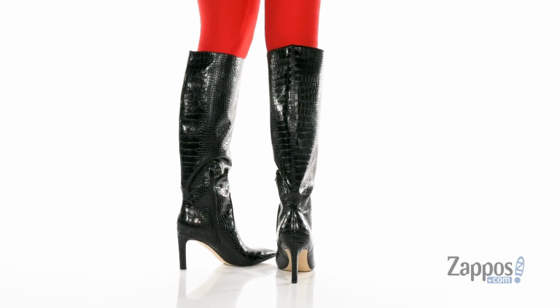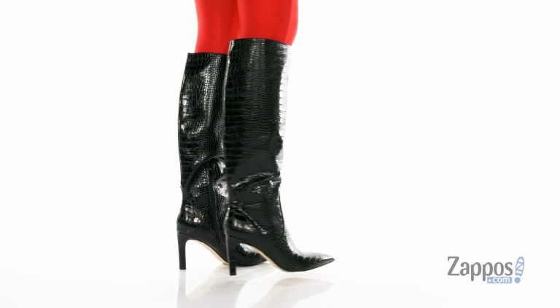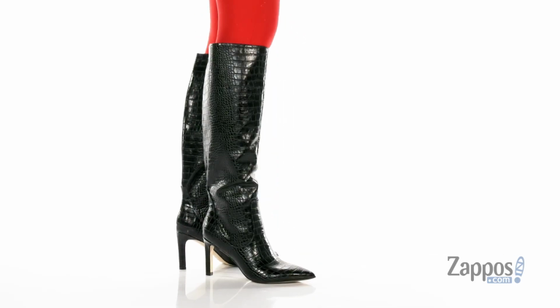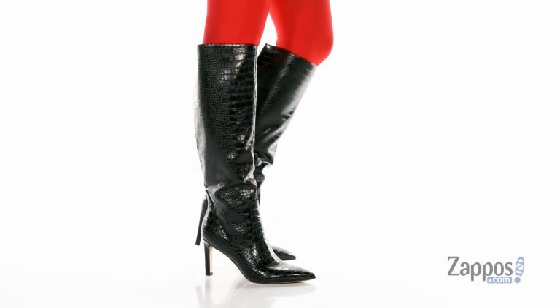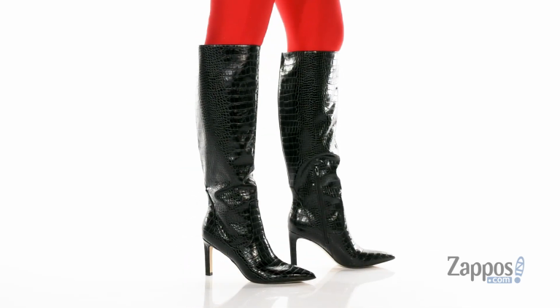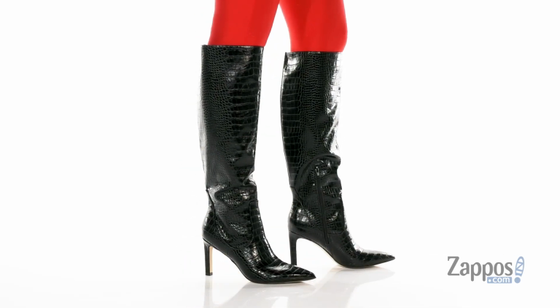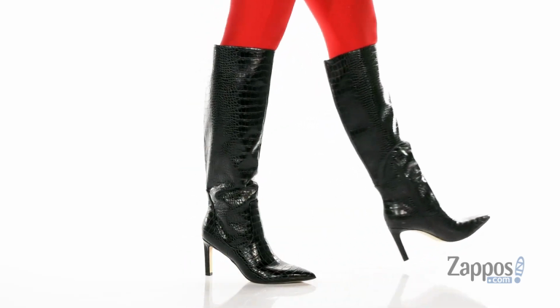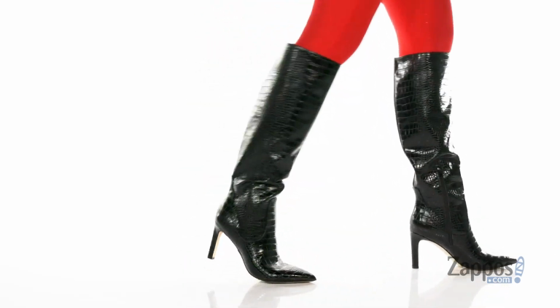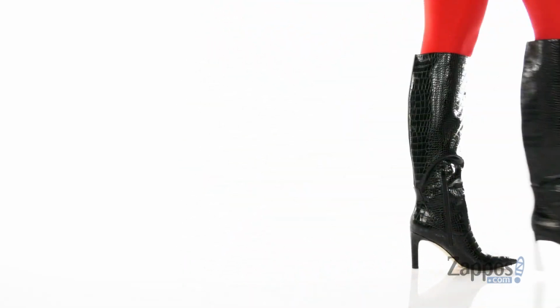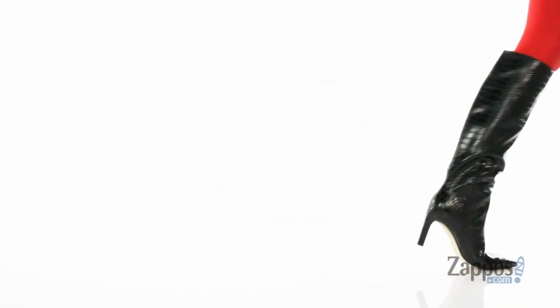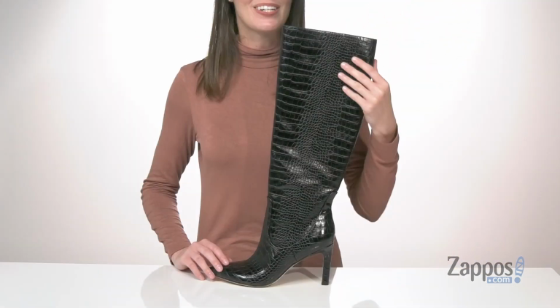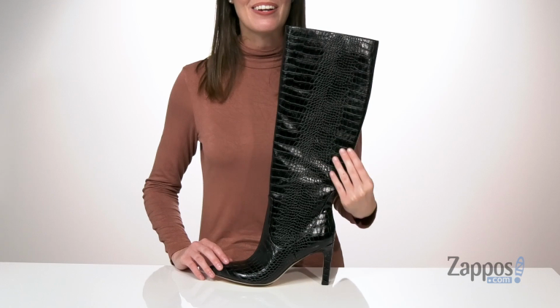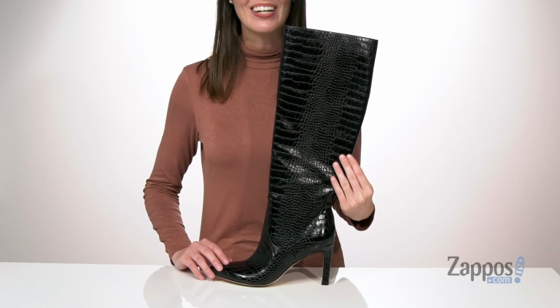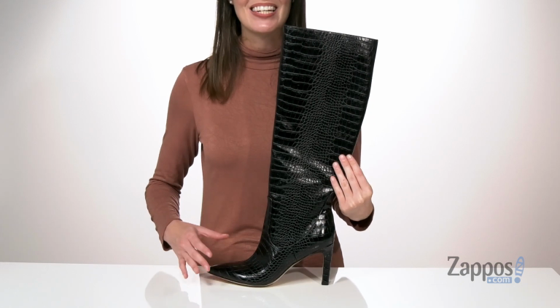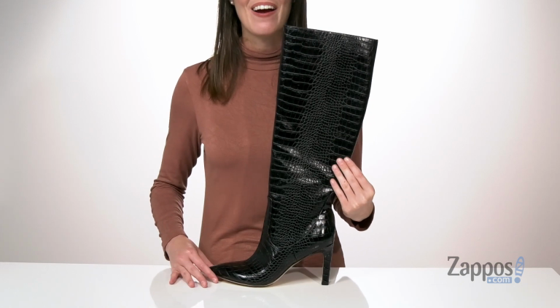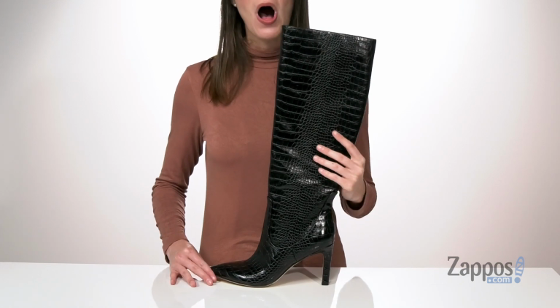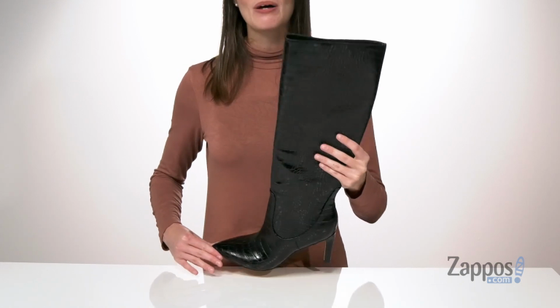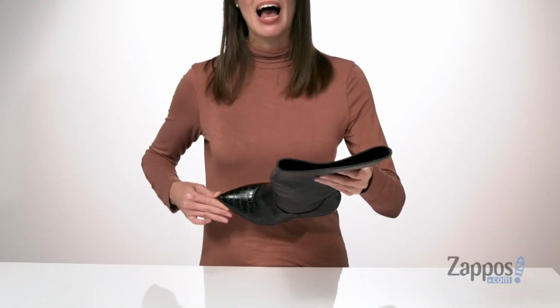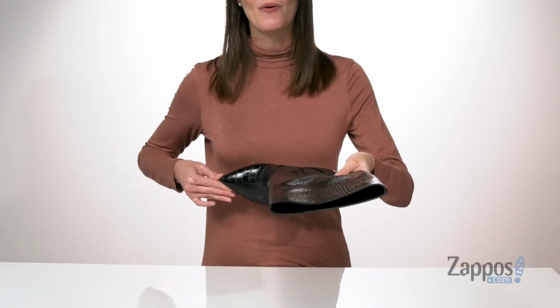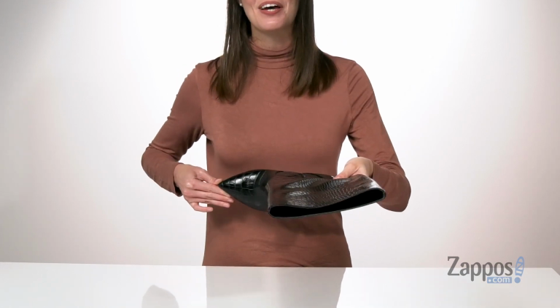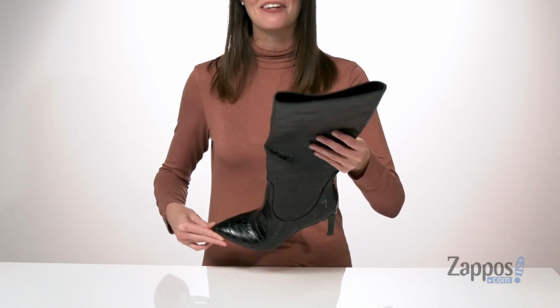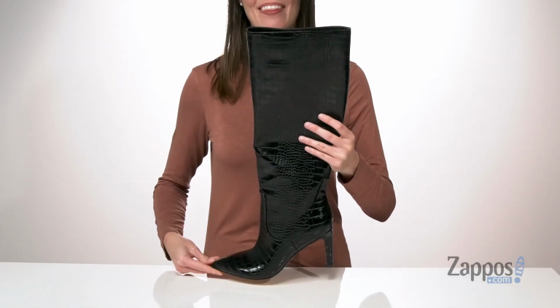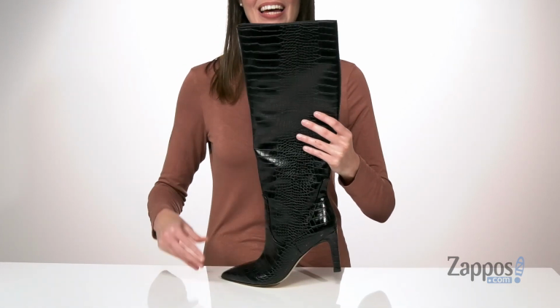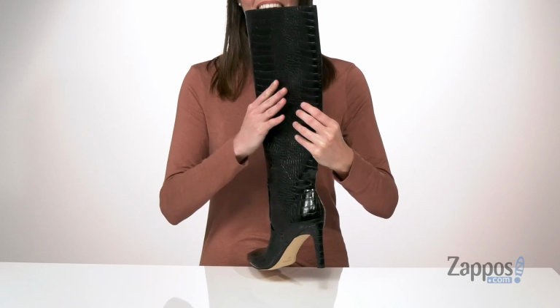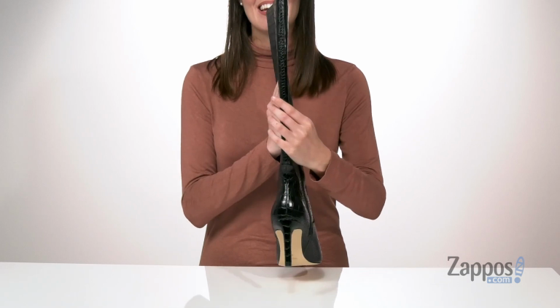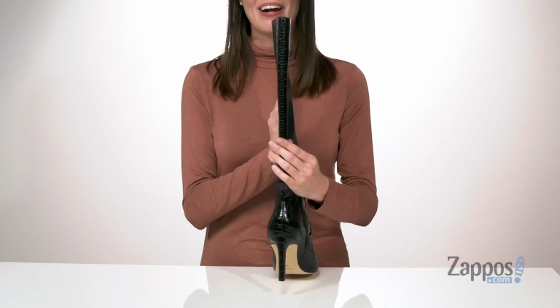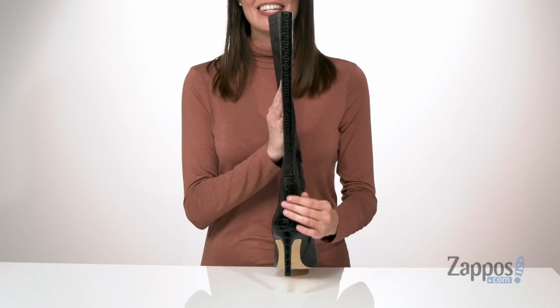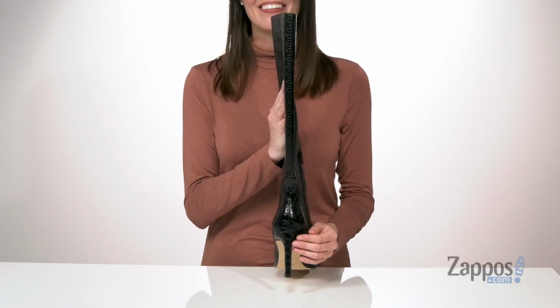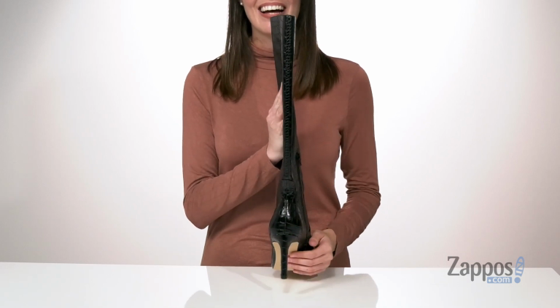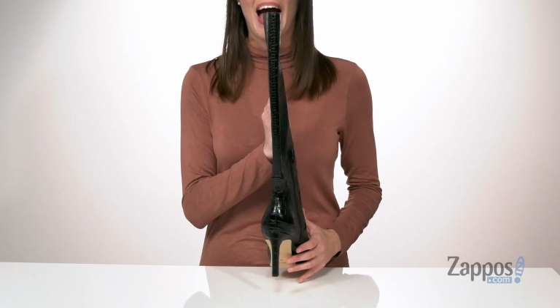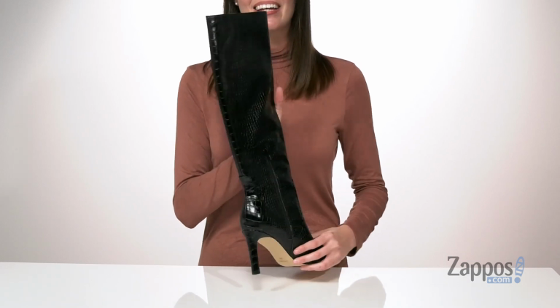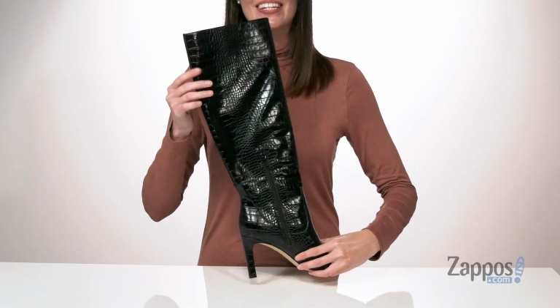These tall boots come in a few different finishes. This is the super trendy croc embossed pair. All of them will have a pointed toe silhouette at the front and a skinny wrapped stiletto heel at the back.